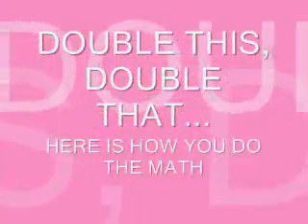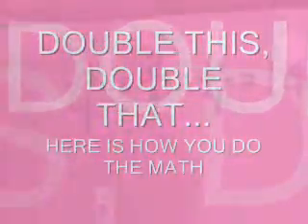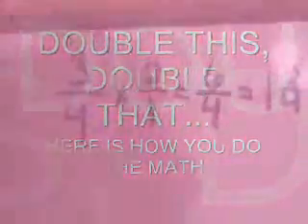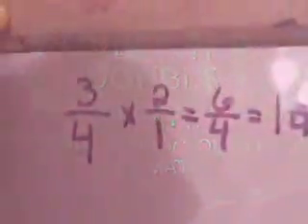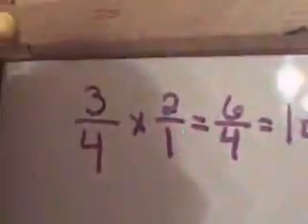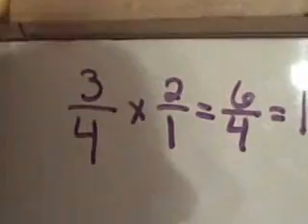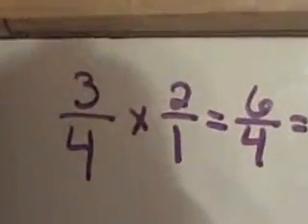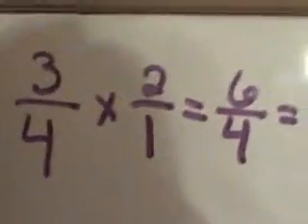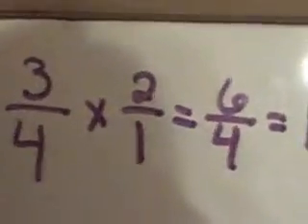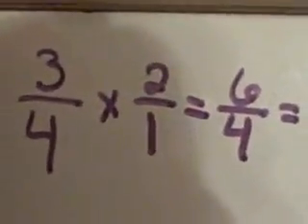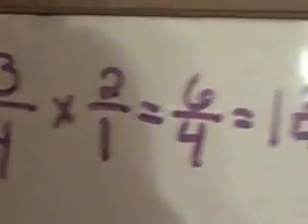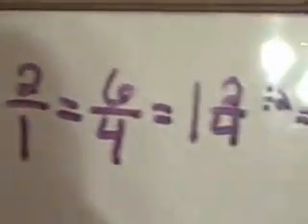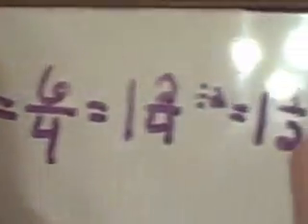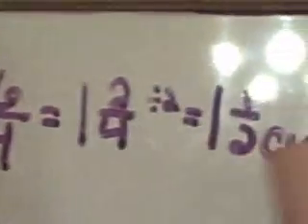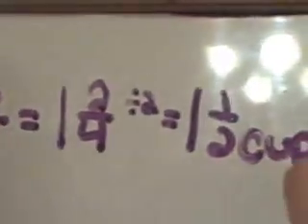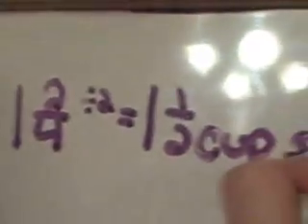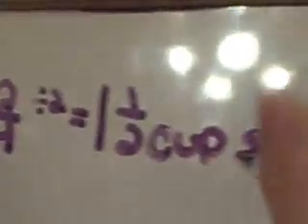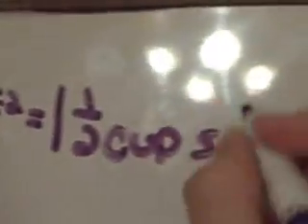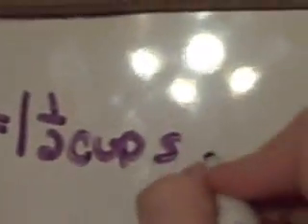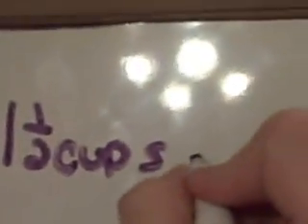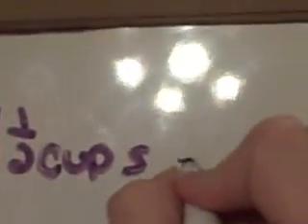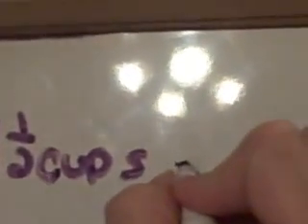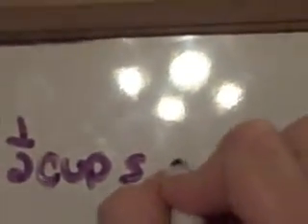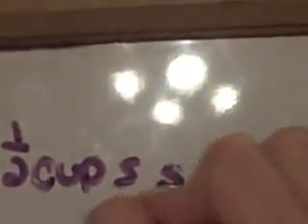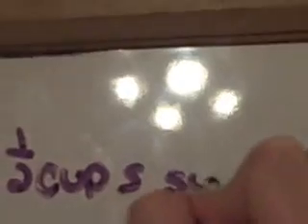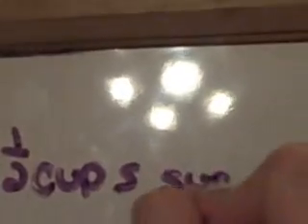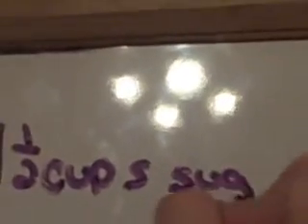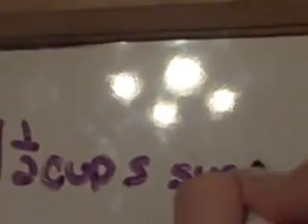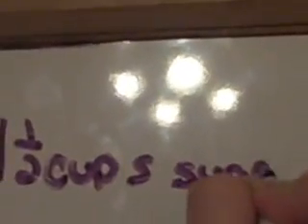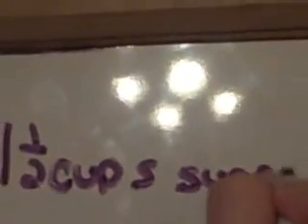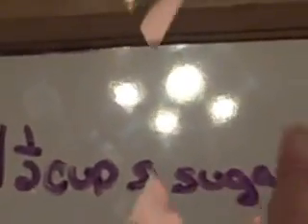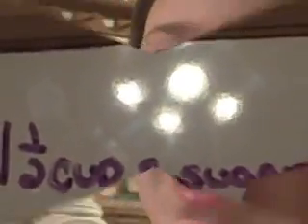One and one half. So we have to have one and one half cups of granulated sugar for our first ingredient.